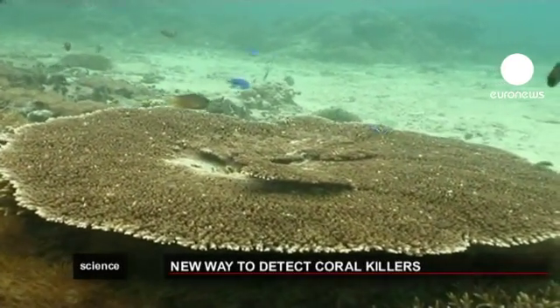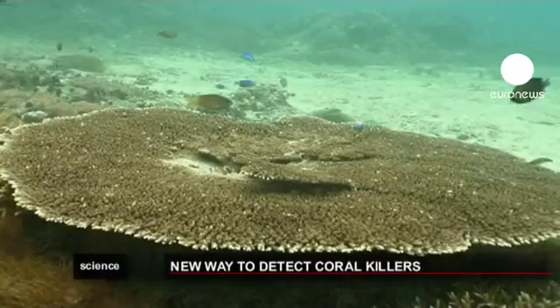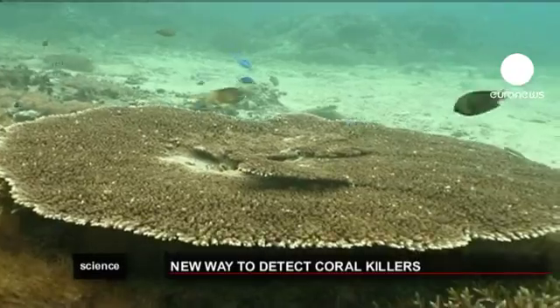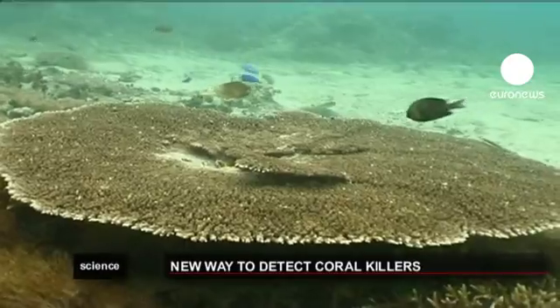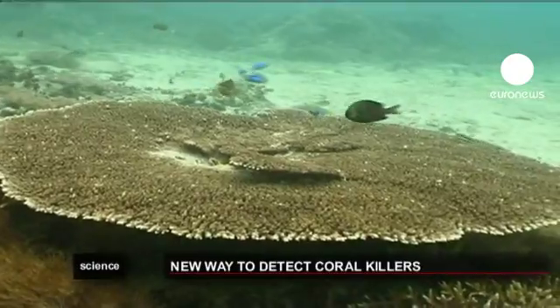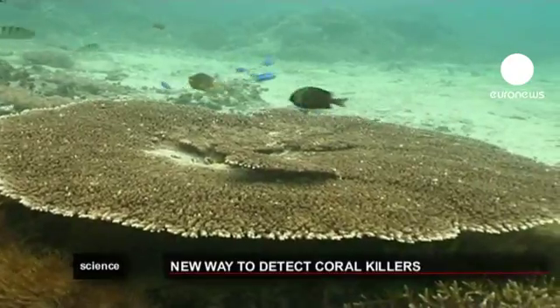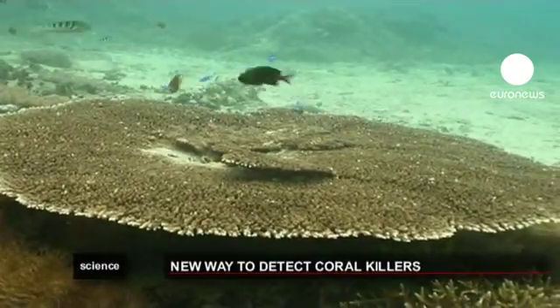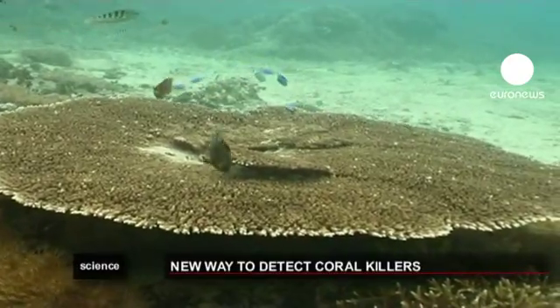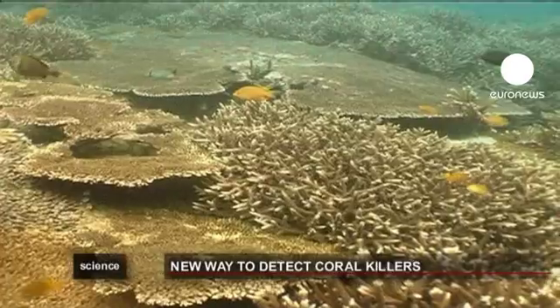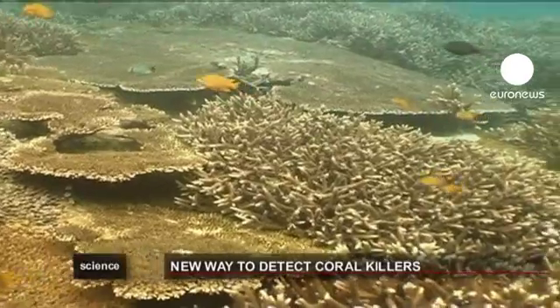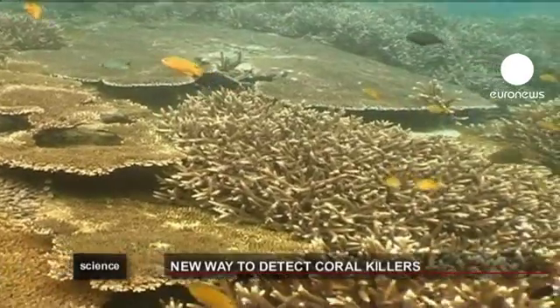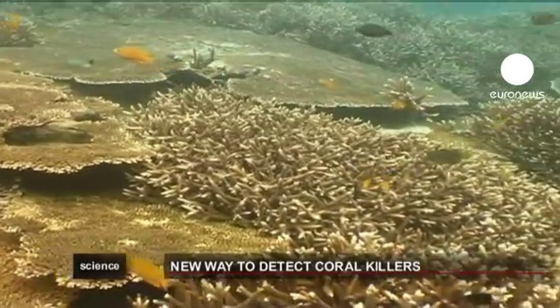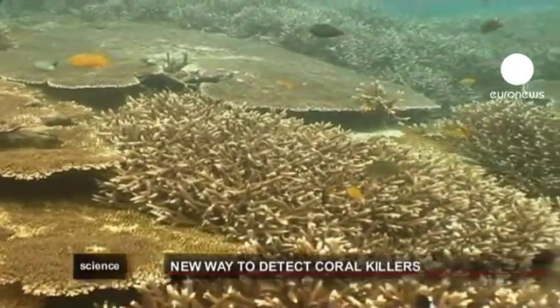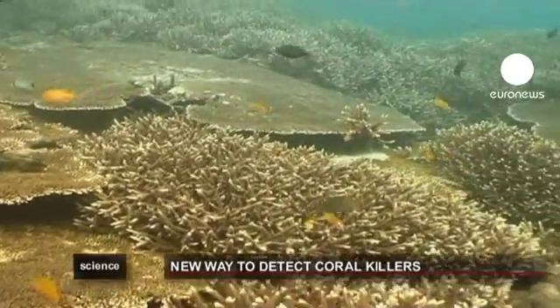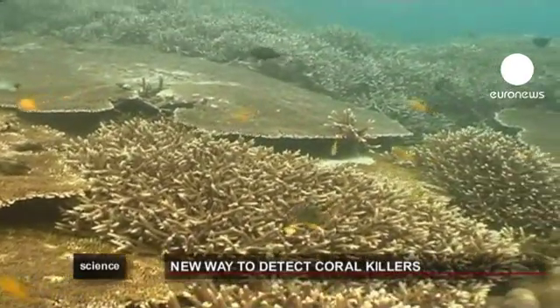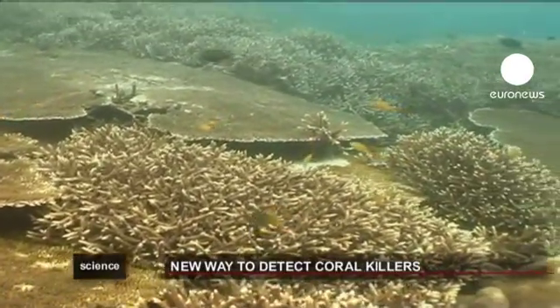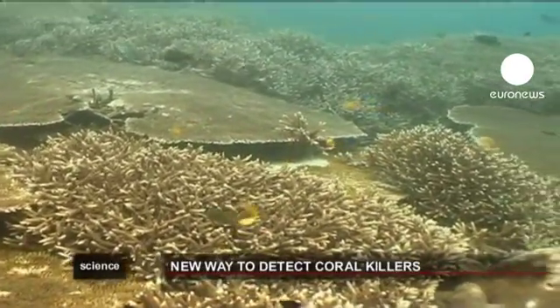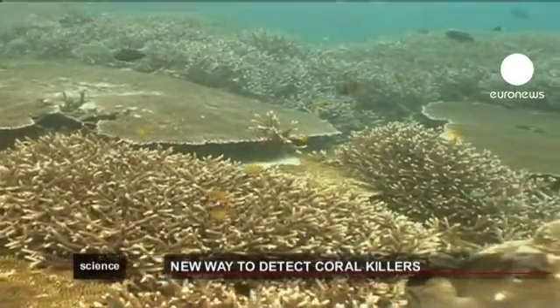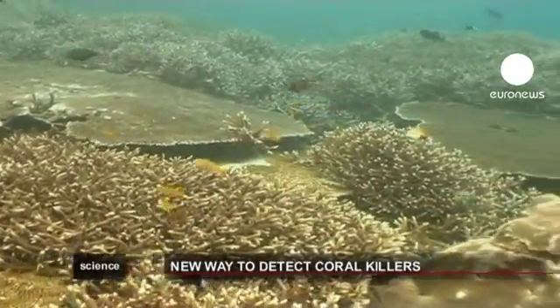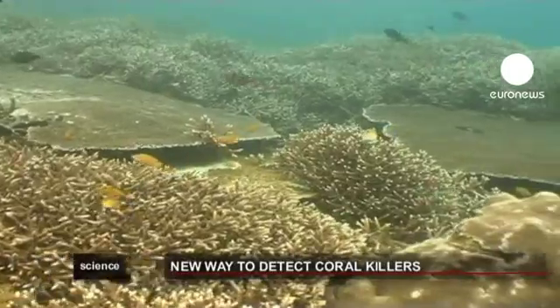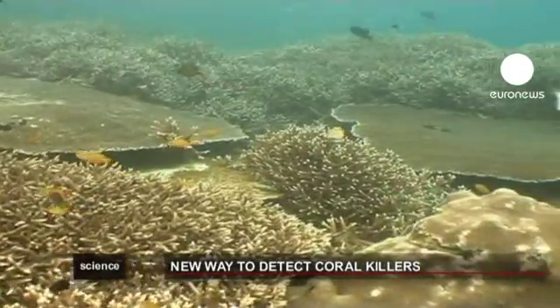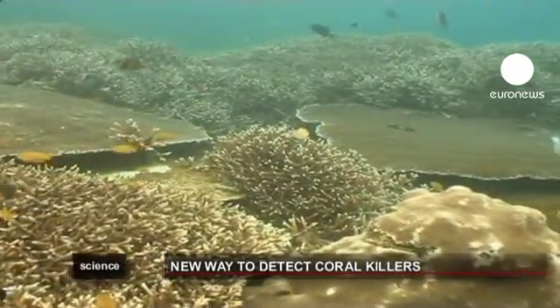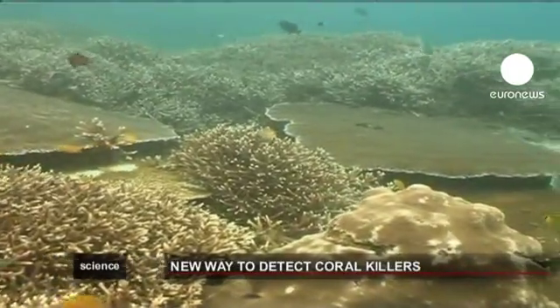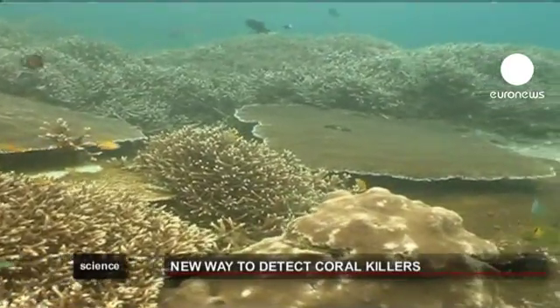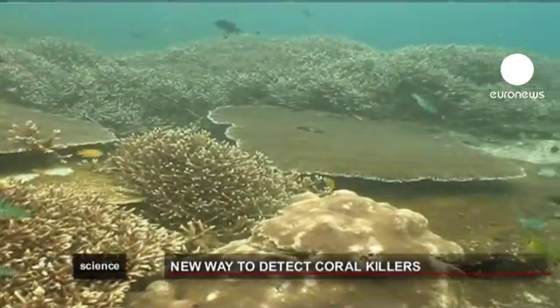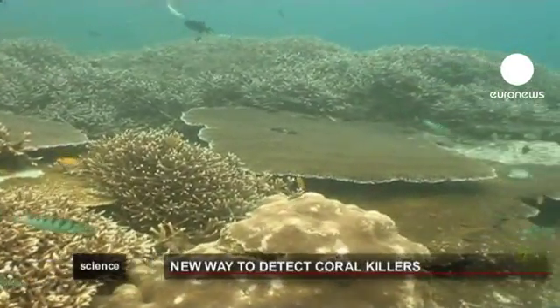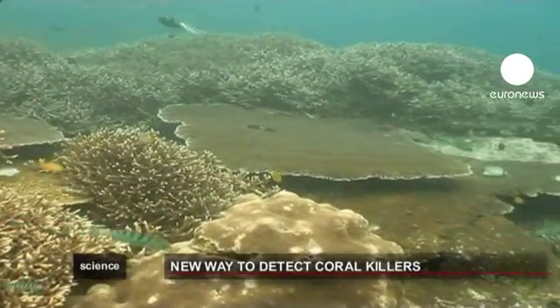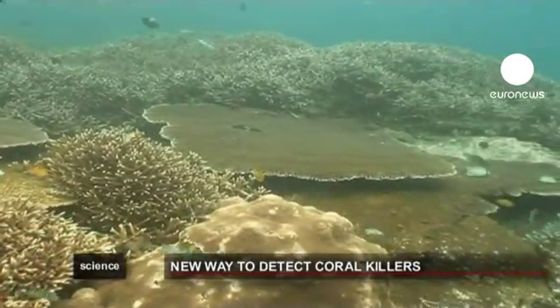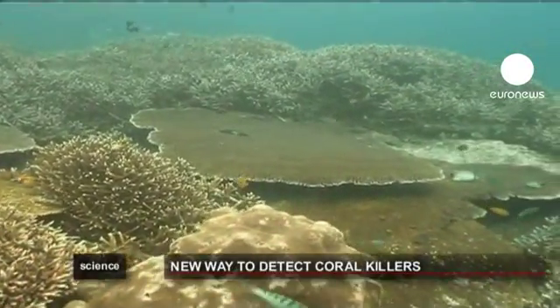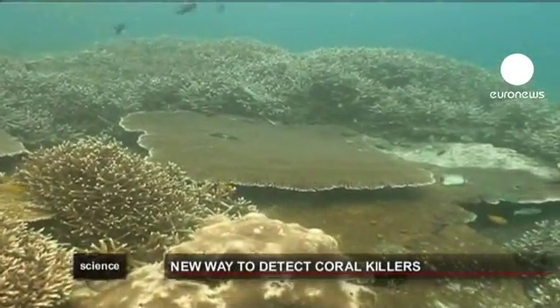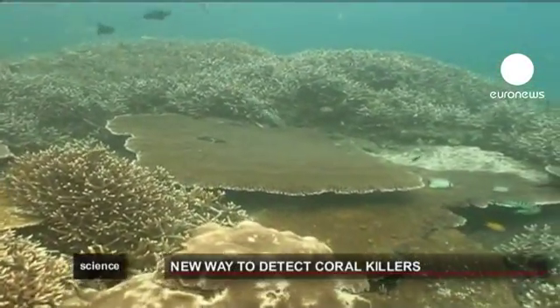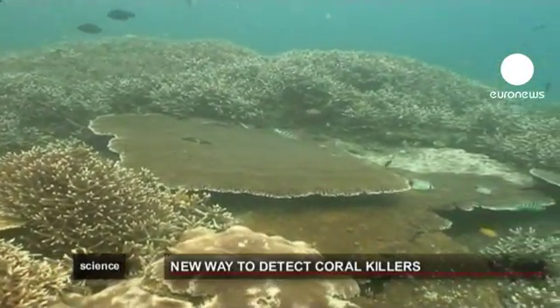It's thought that more than a quarter of the world's monitored reefs have died out over the past decades, and around a third of all coral species could be heading for extinction.